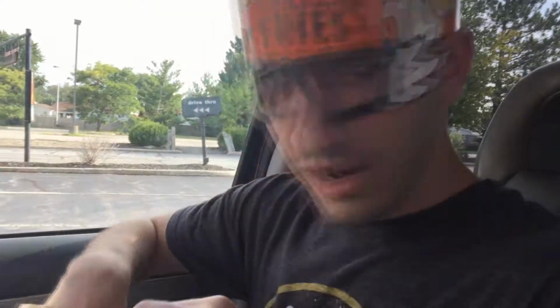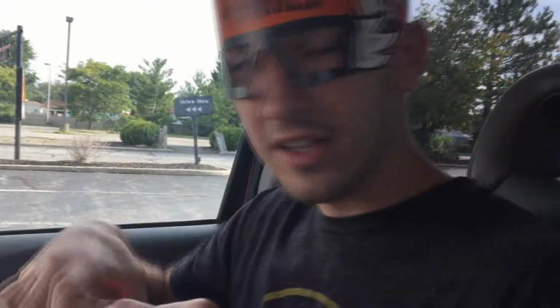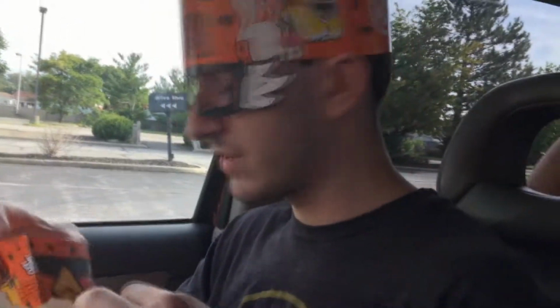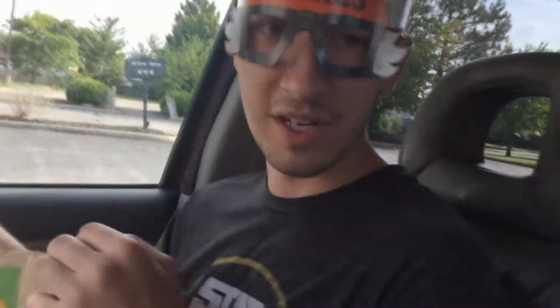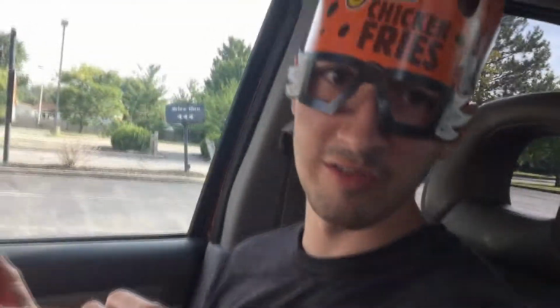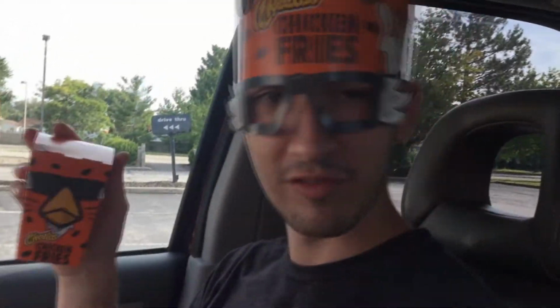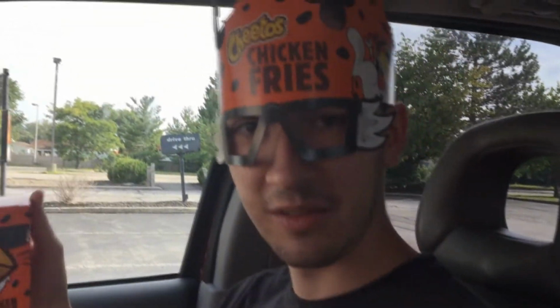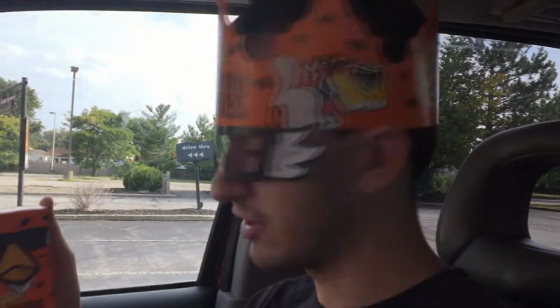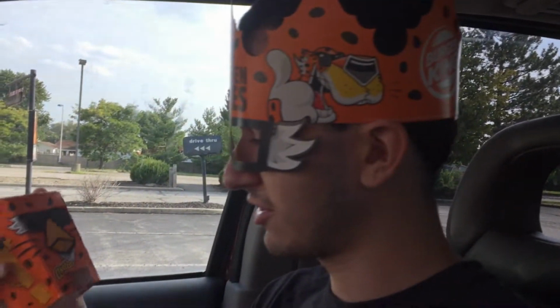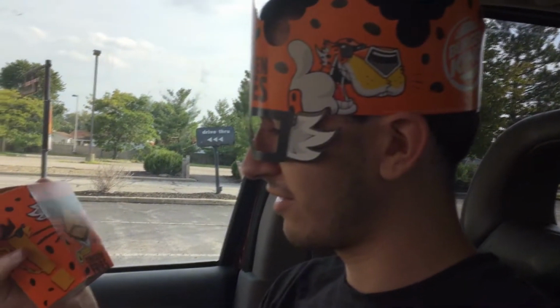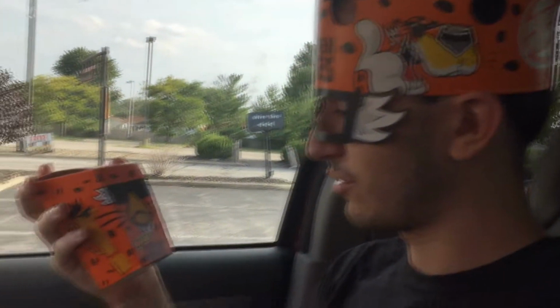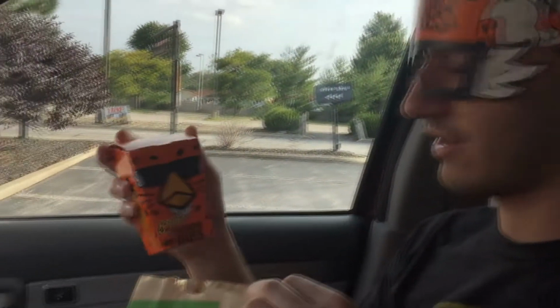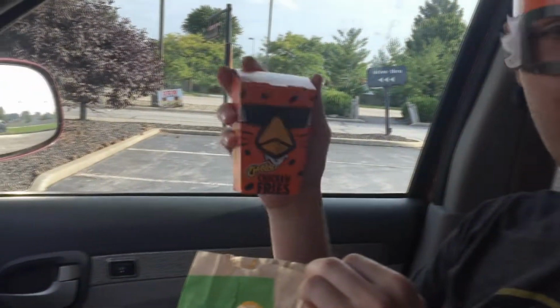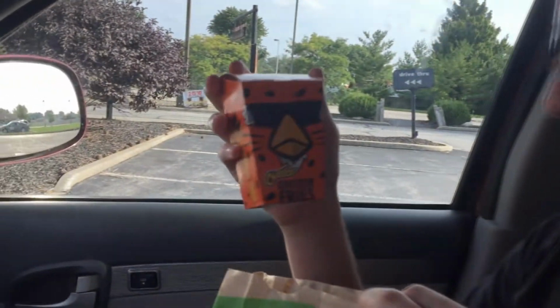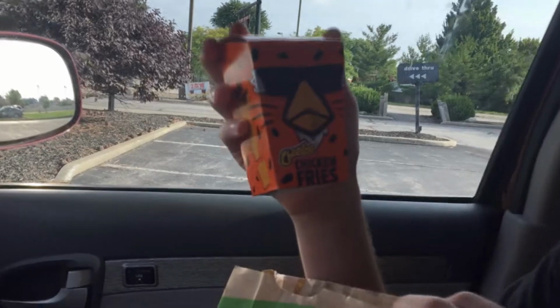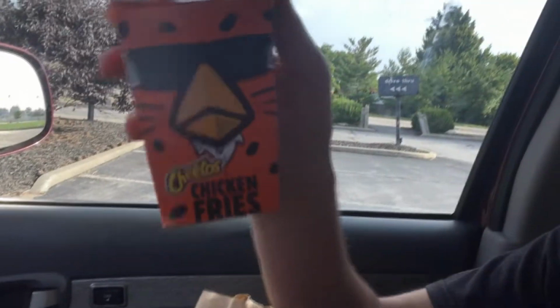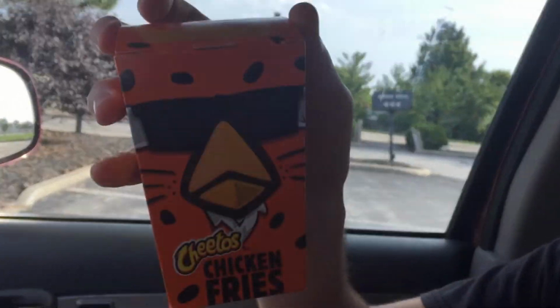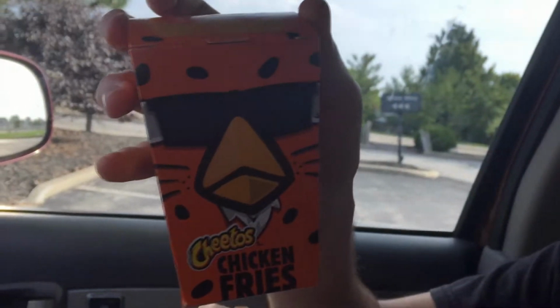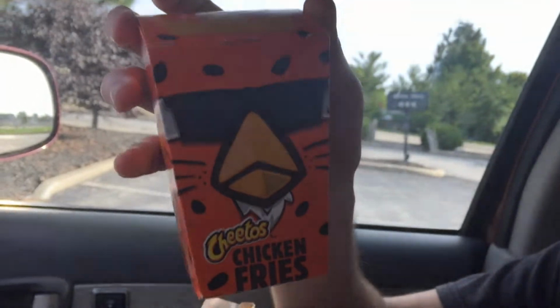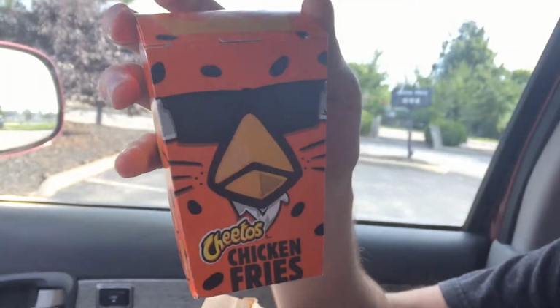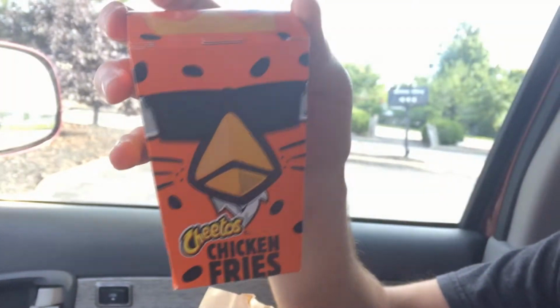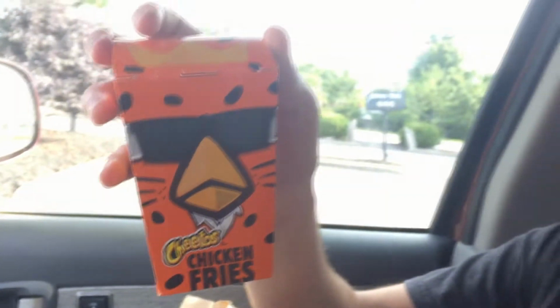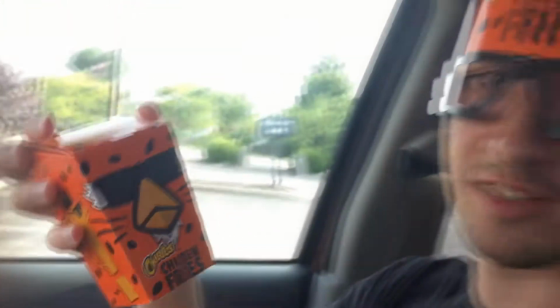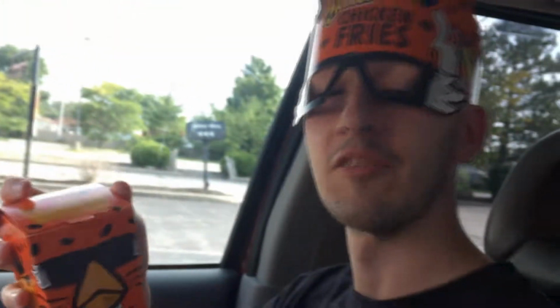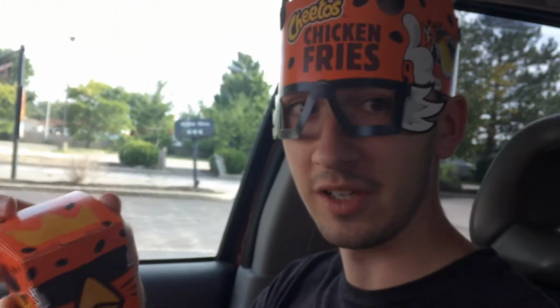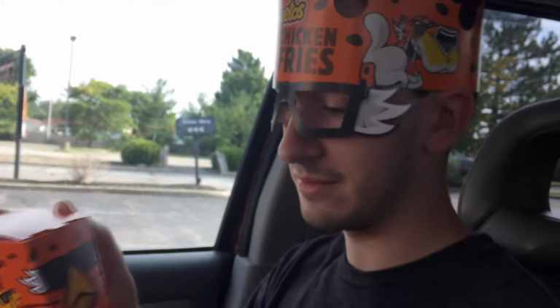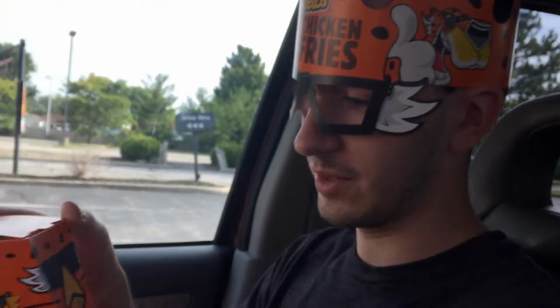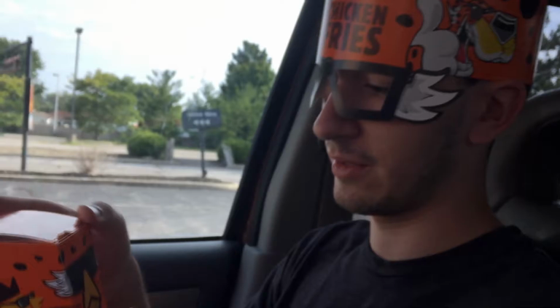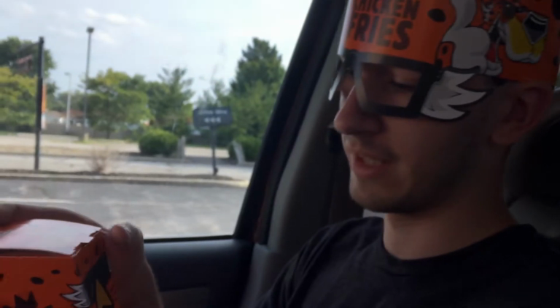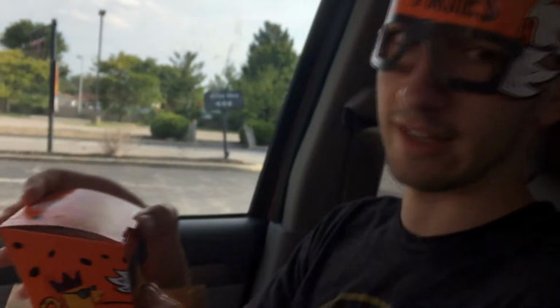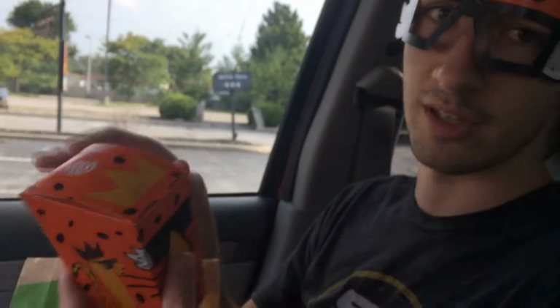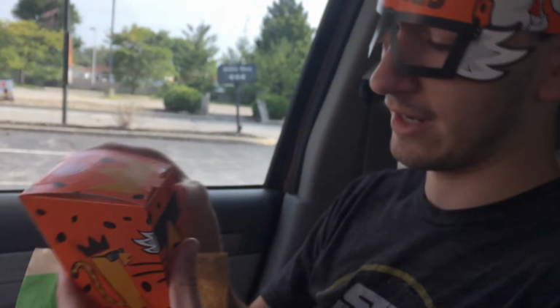All right guys, this is Matron Reviews, the first in the many series of videos. Today we're reviewing the chicken fries, the Cheetos chicken fries, from the Burger King.